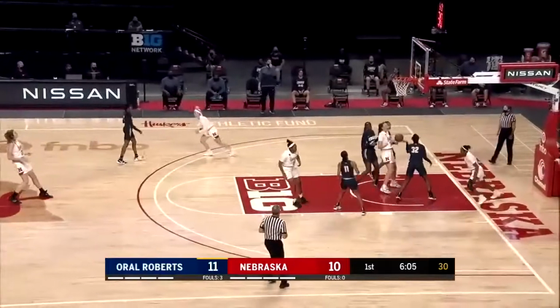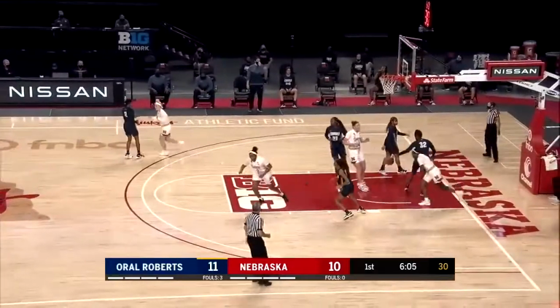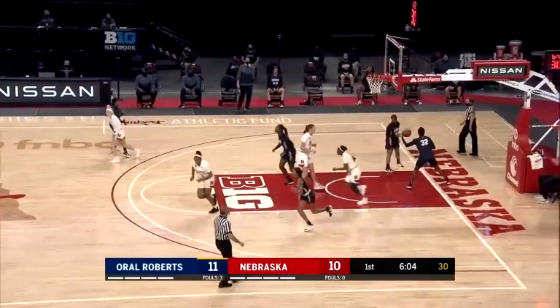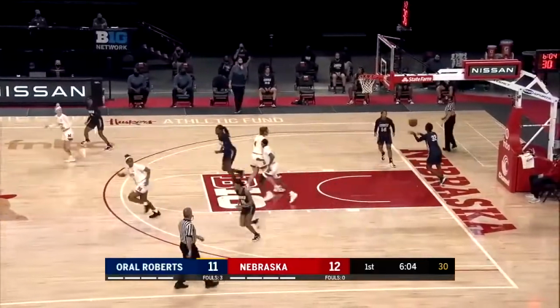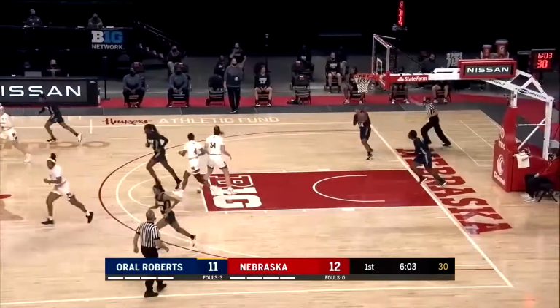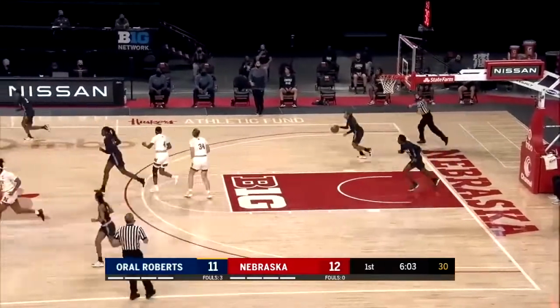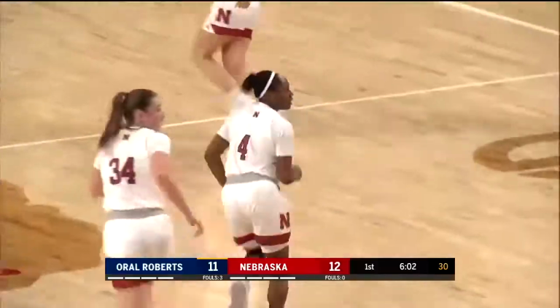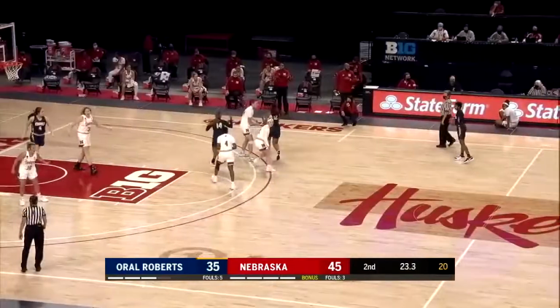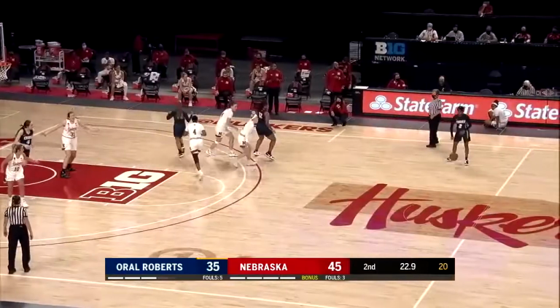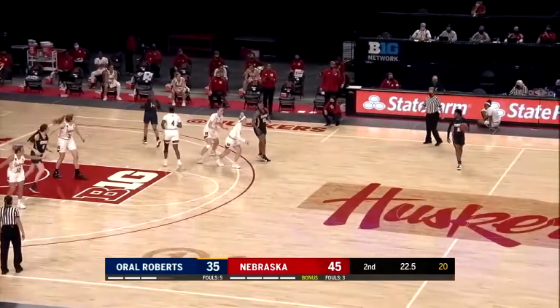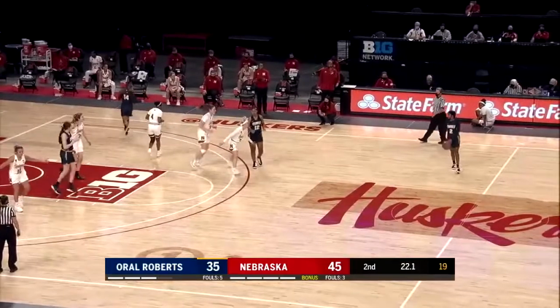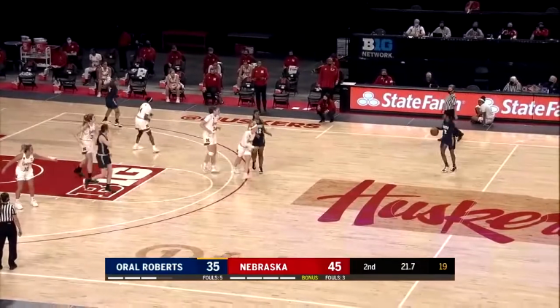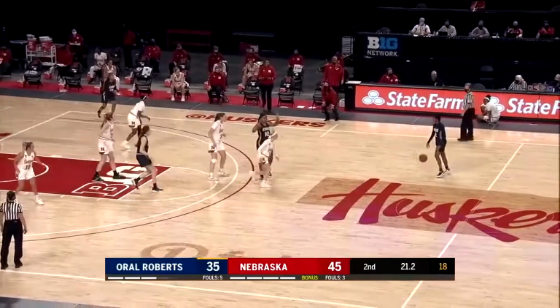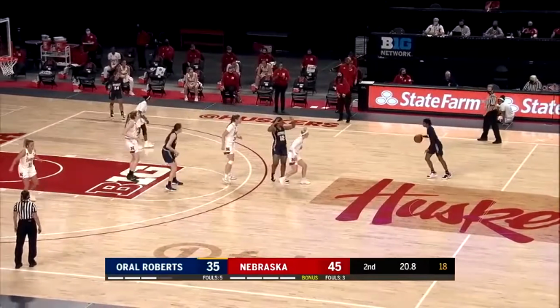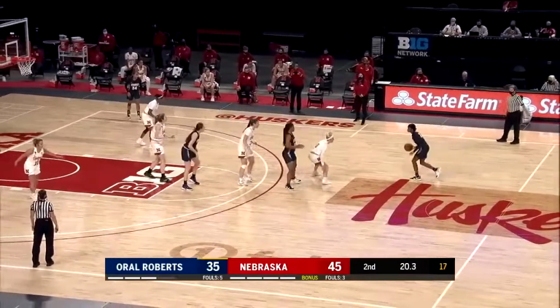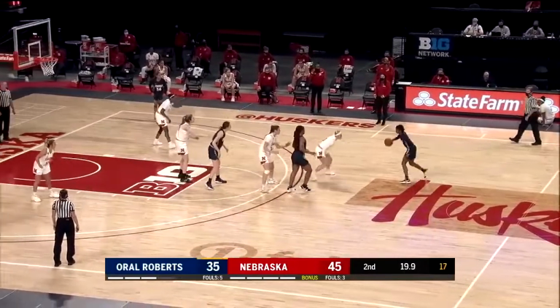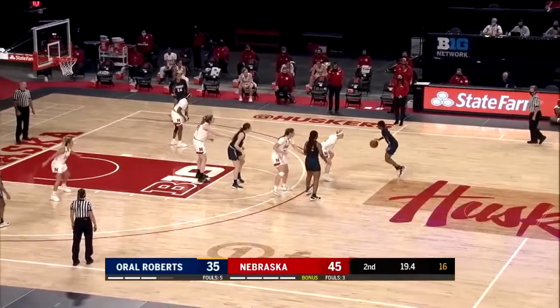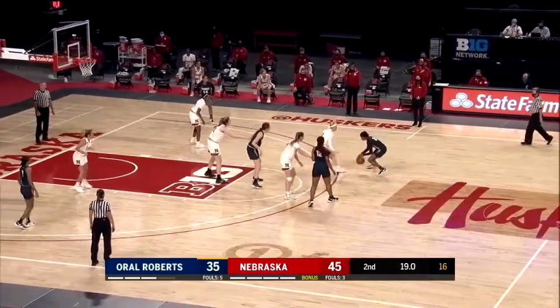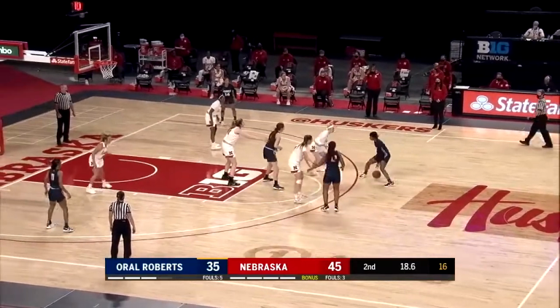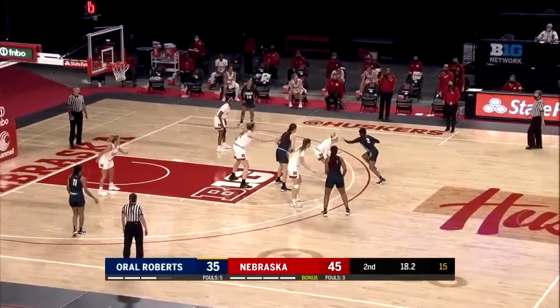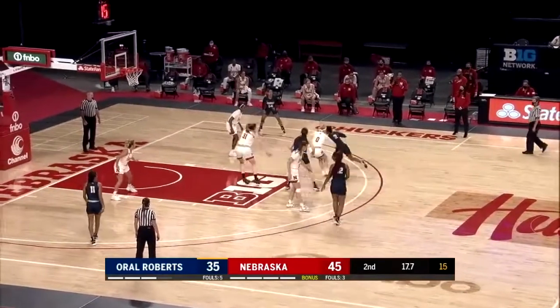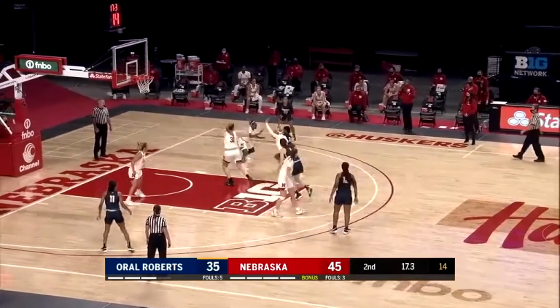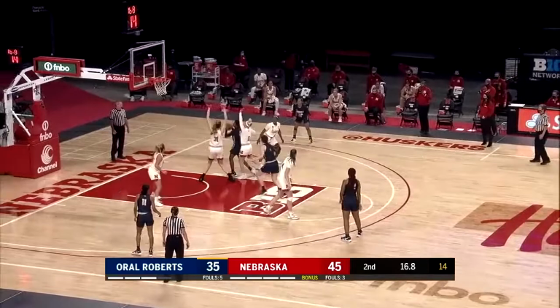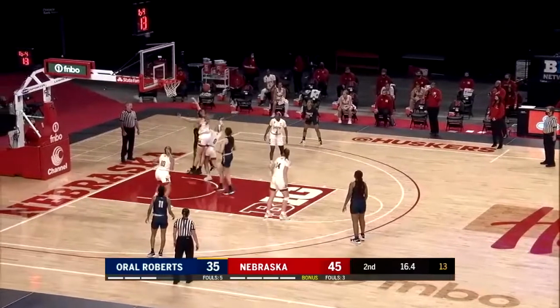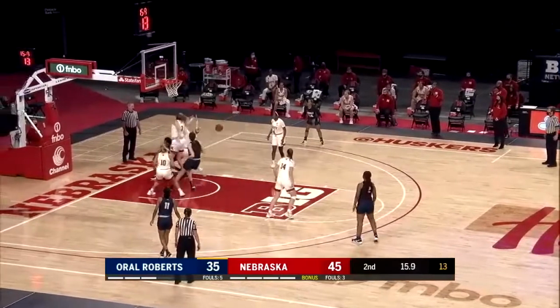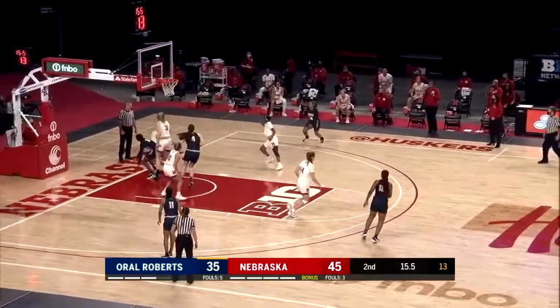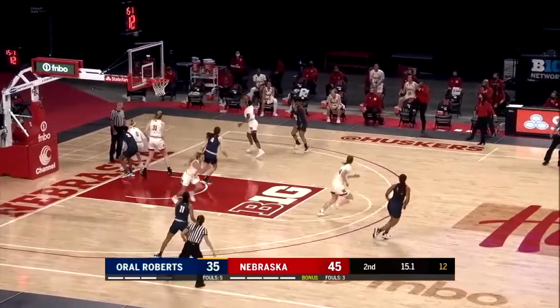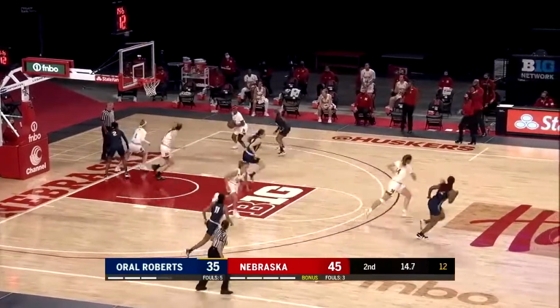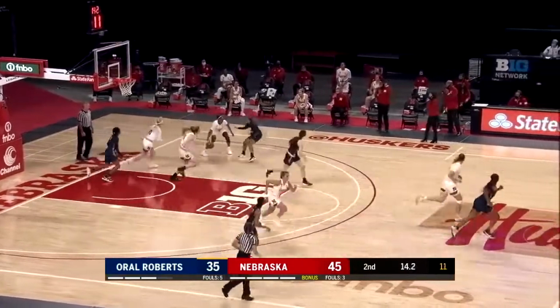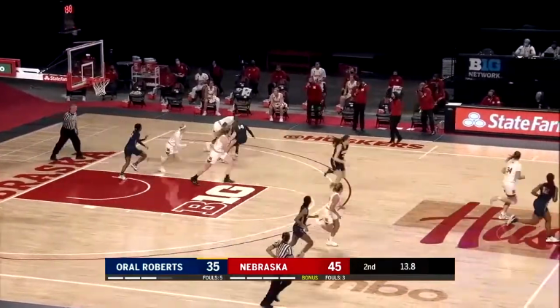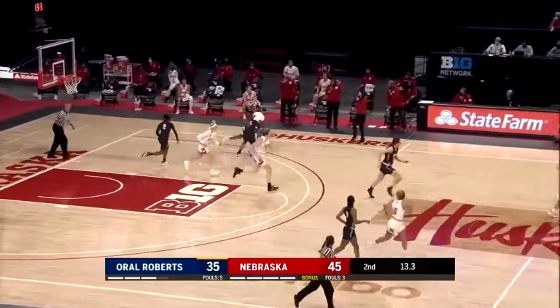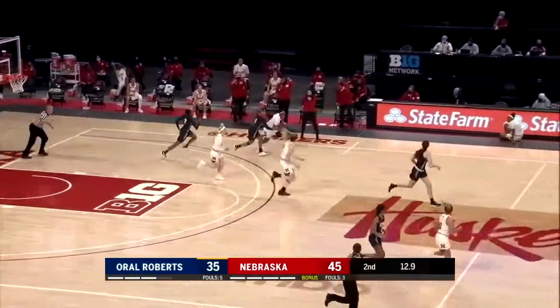Hyde goes coast to coast and gives Nebraska the lead. Holding the ball, slow dribble — Tierney Coleman works out at the top of the key. Takes Scoggin off the dribble. Blocked. Kane blocked it into the hands of Hyde.